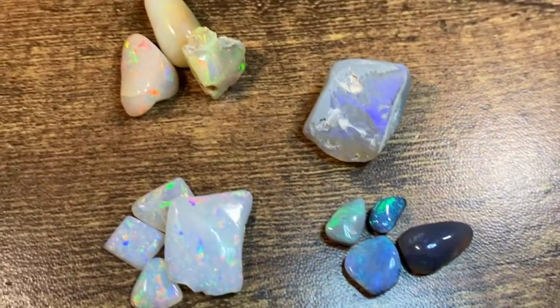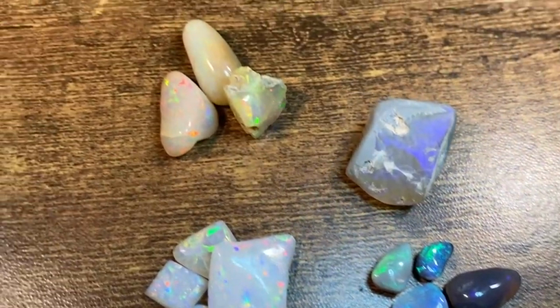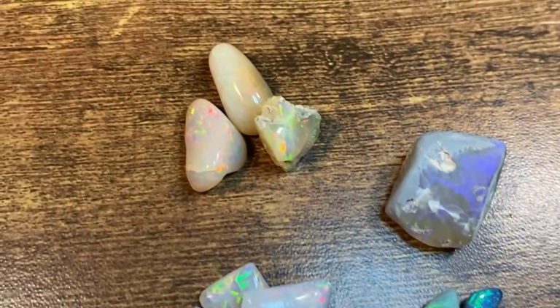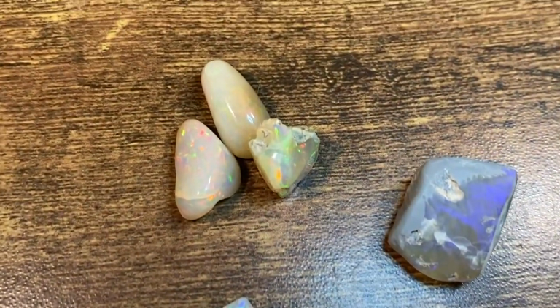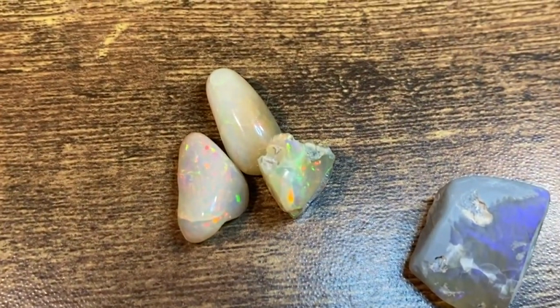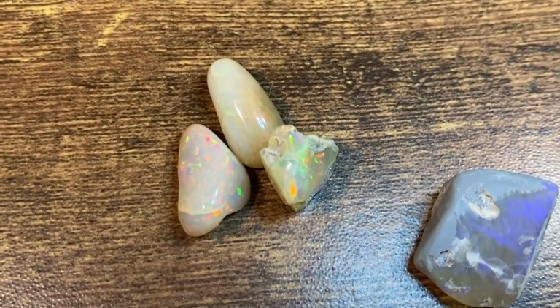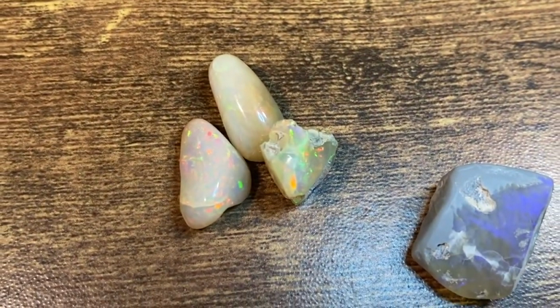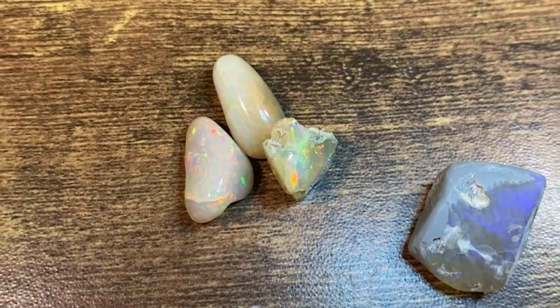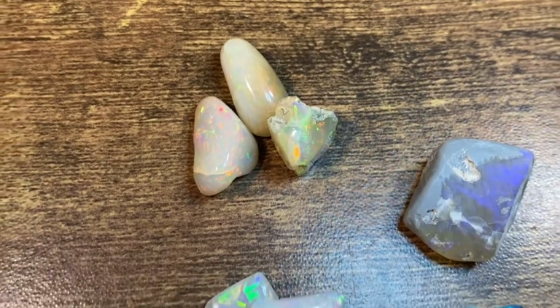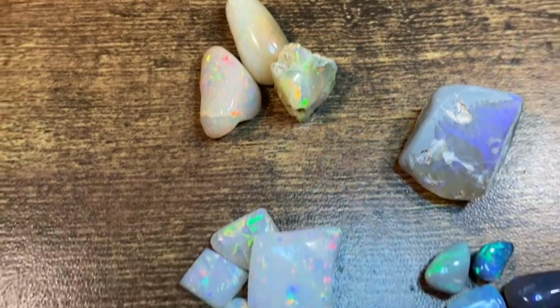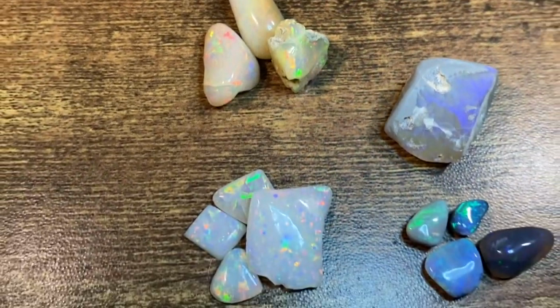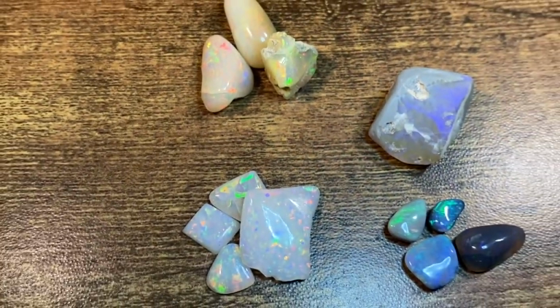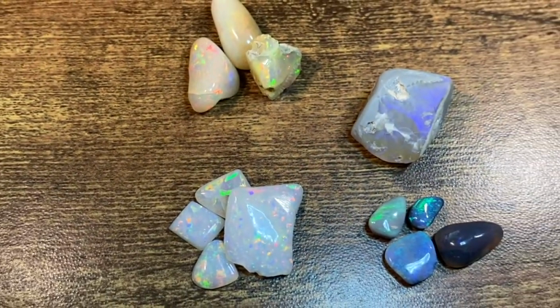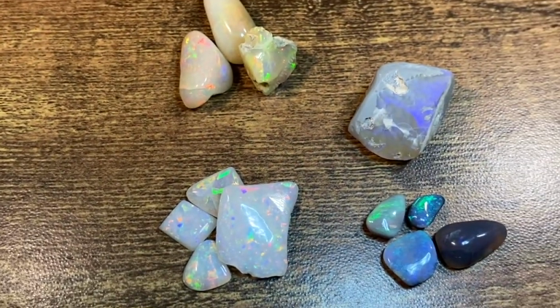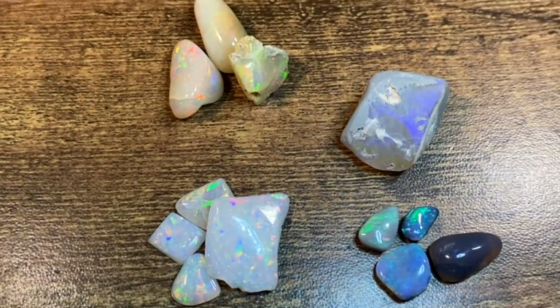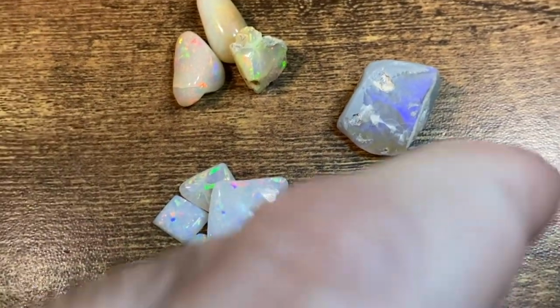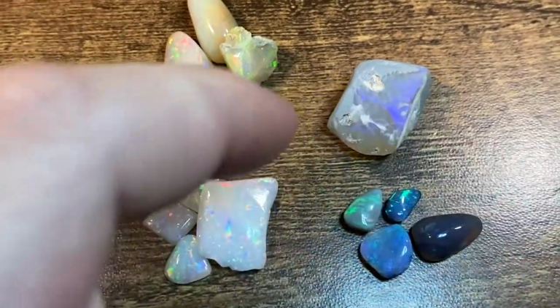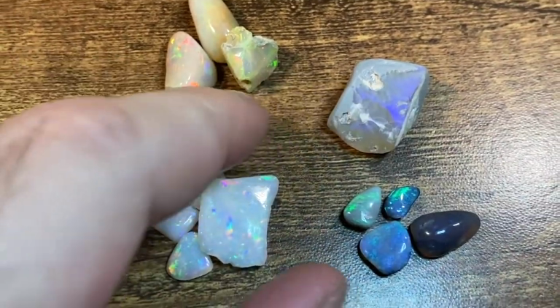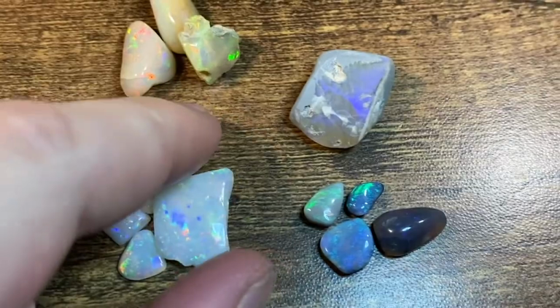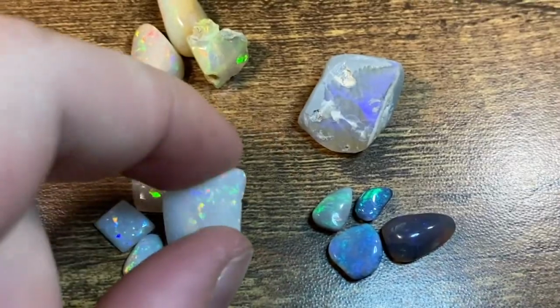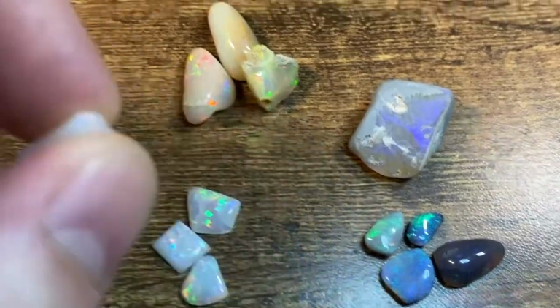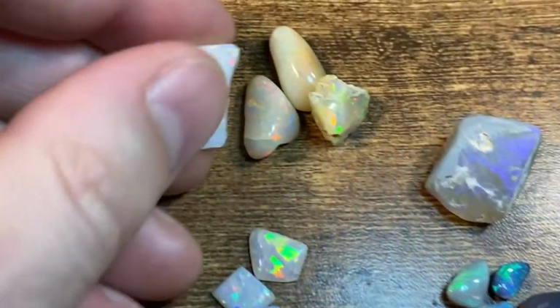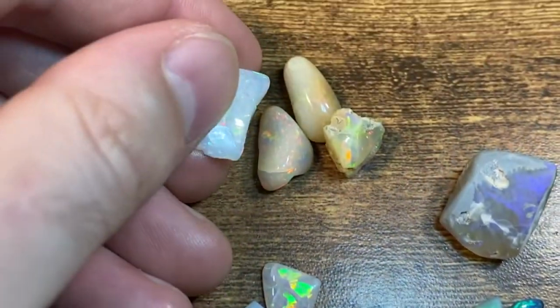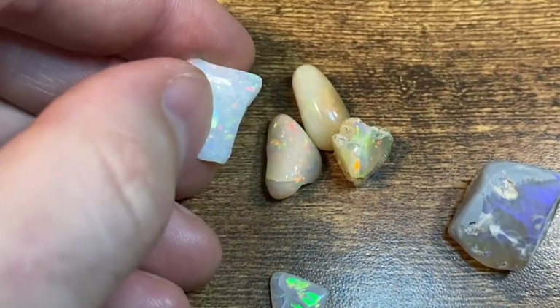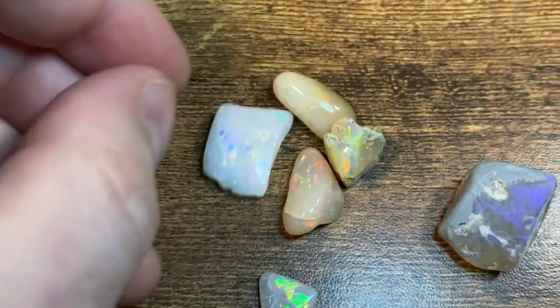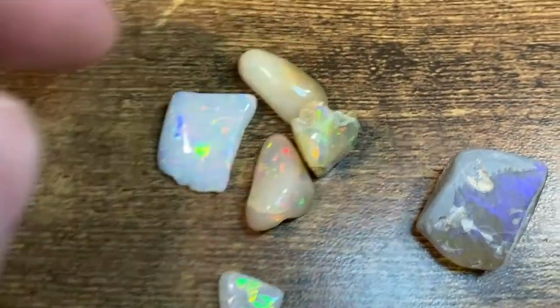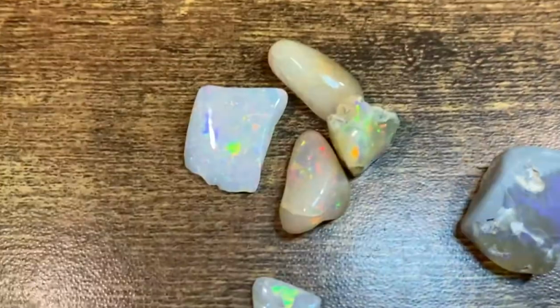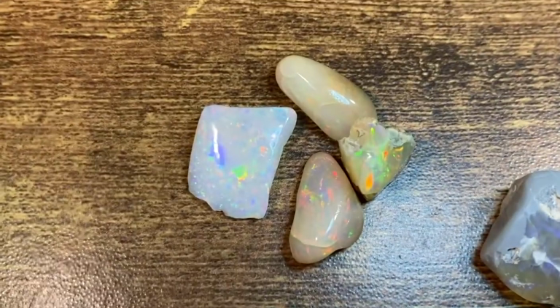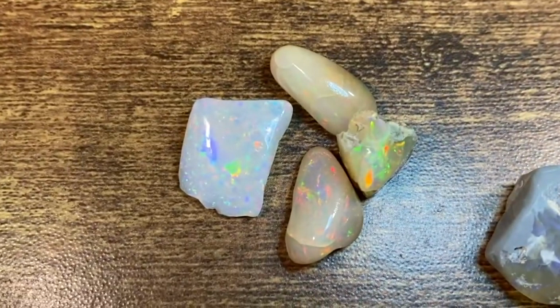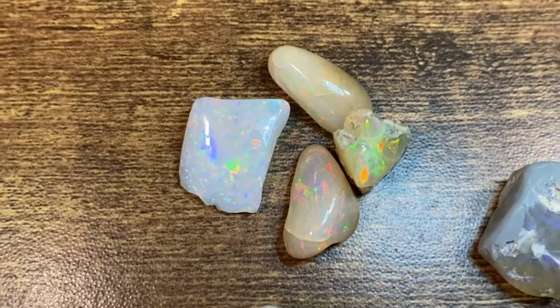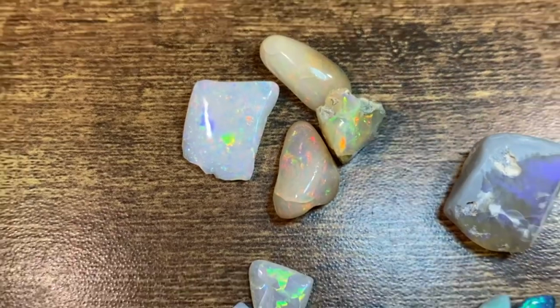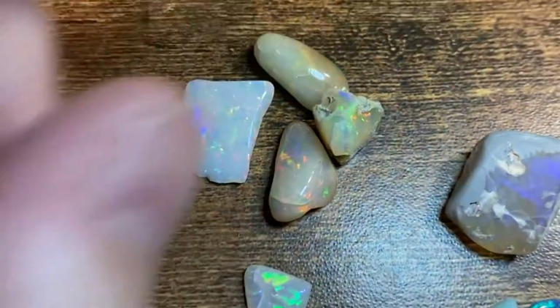There's Ethiopian opal, and I'll put that Brazilian opal next to it because they're kind of similar until you see them next to each other. The color play on this Brazilian is also just way cooler than the Ethiopian.